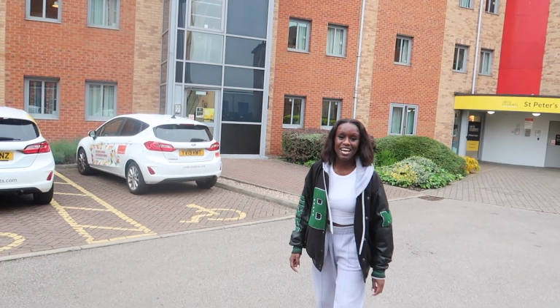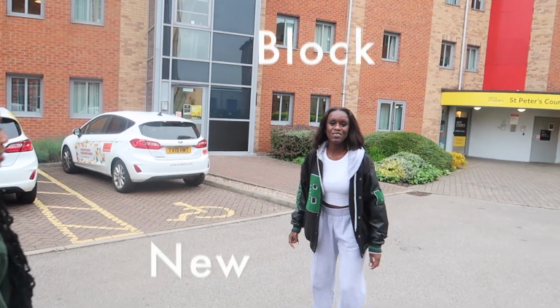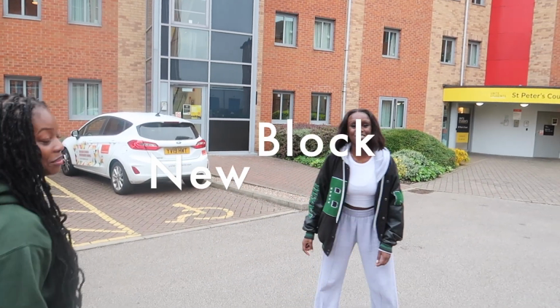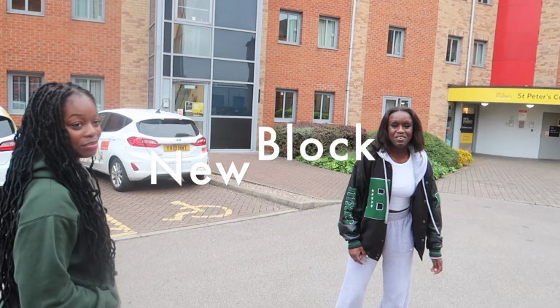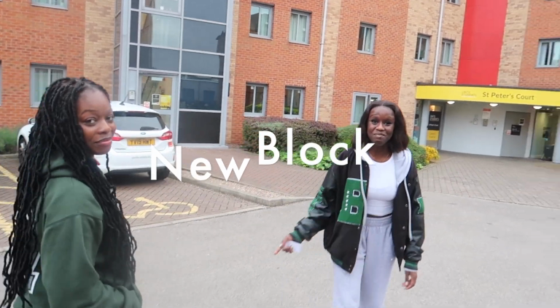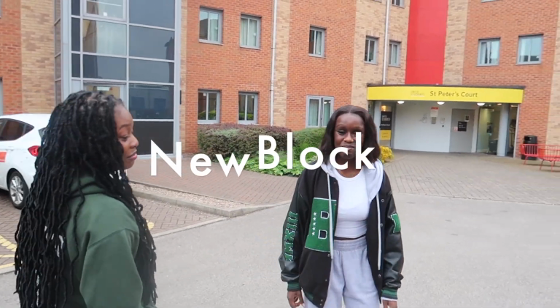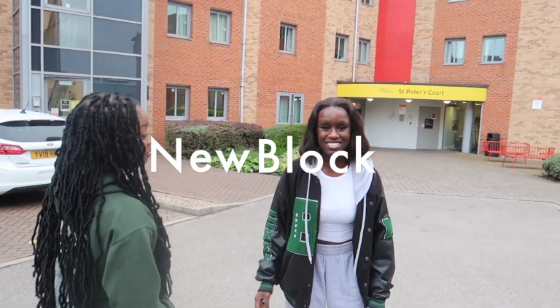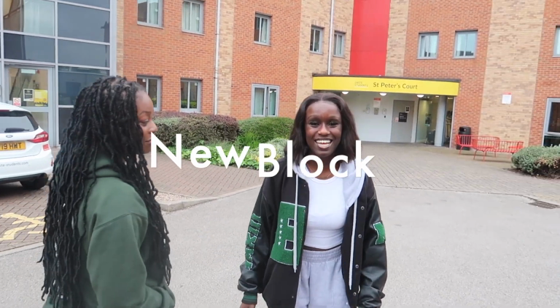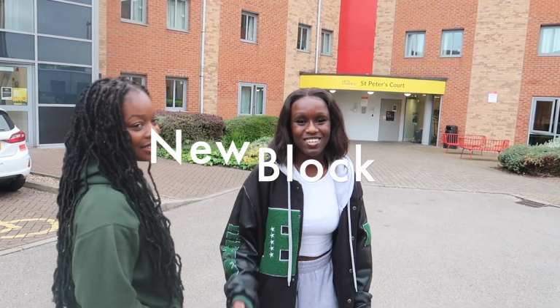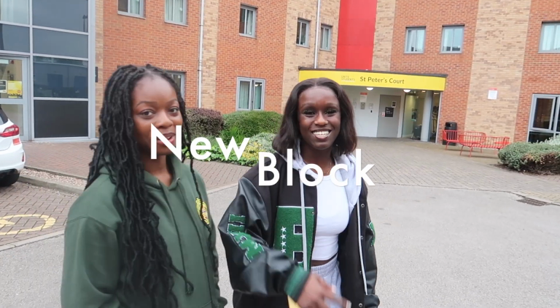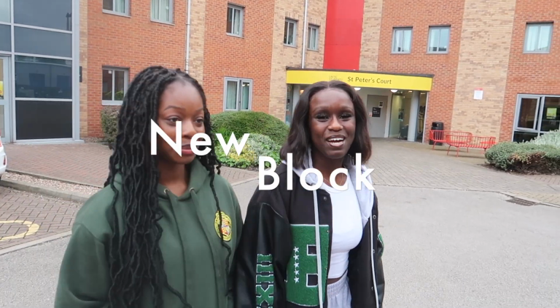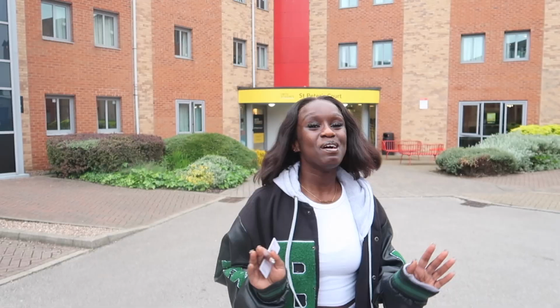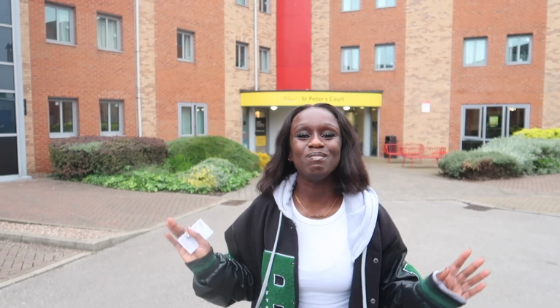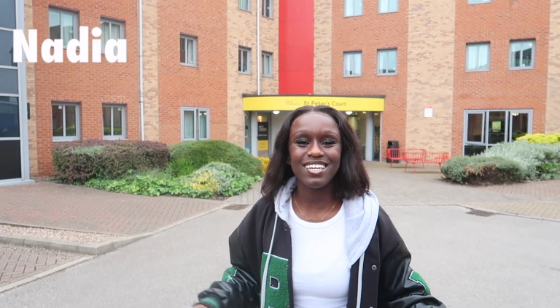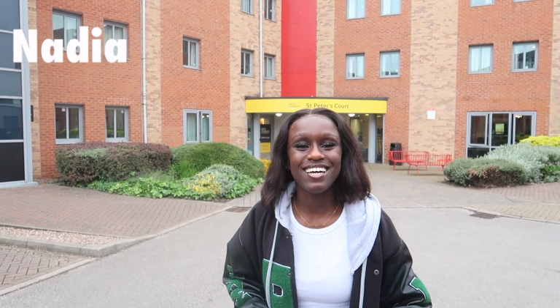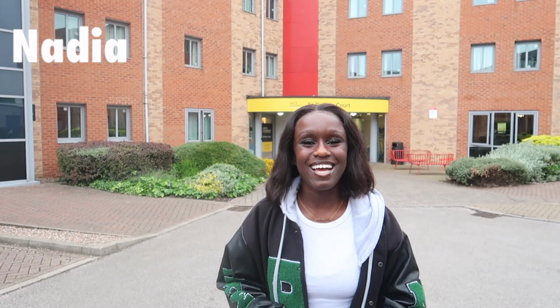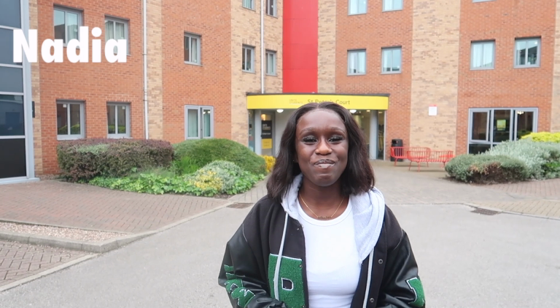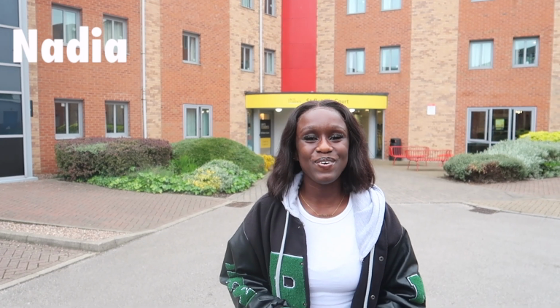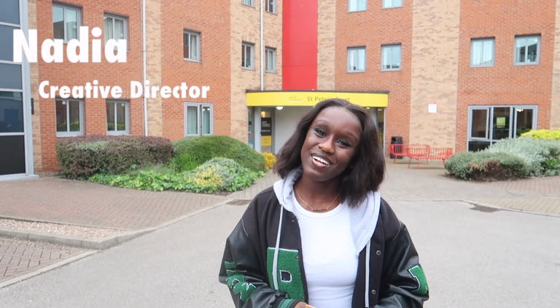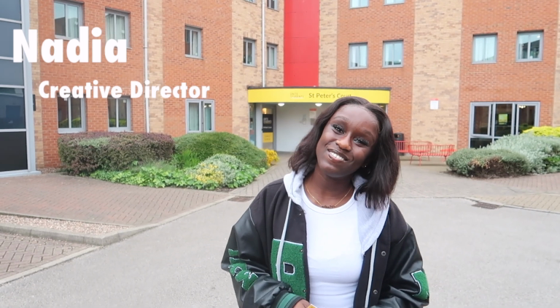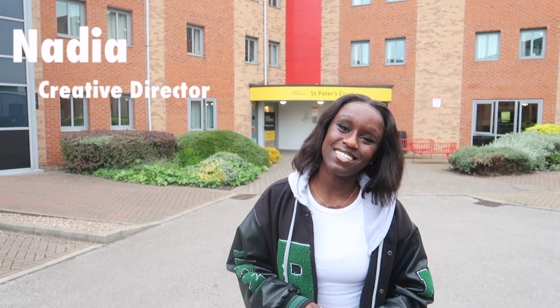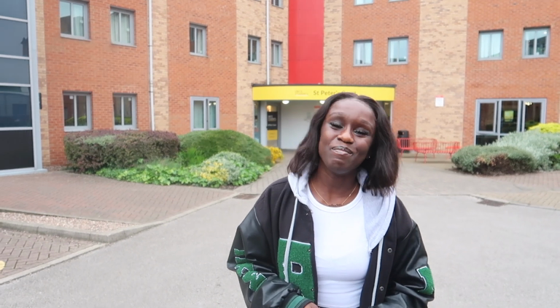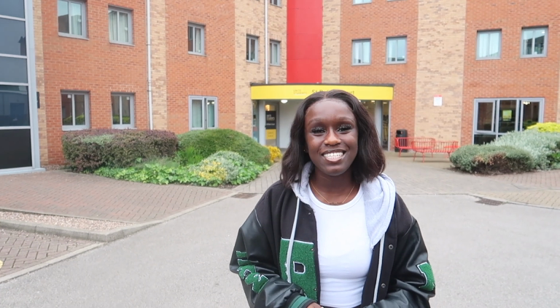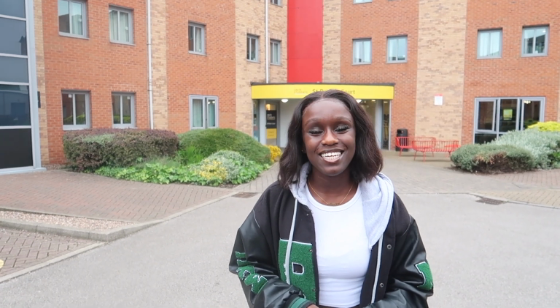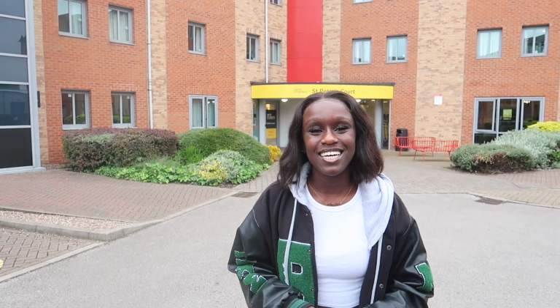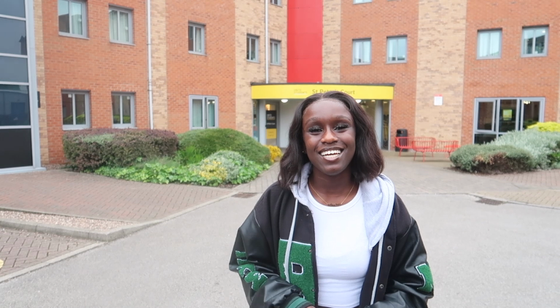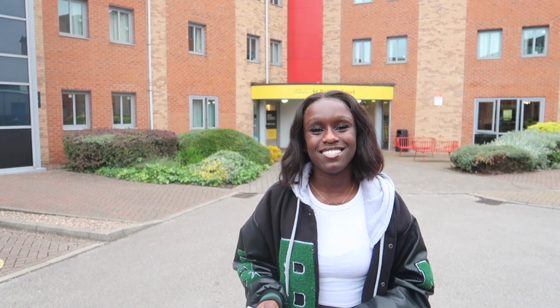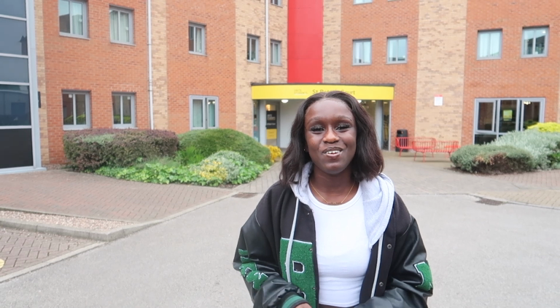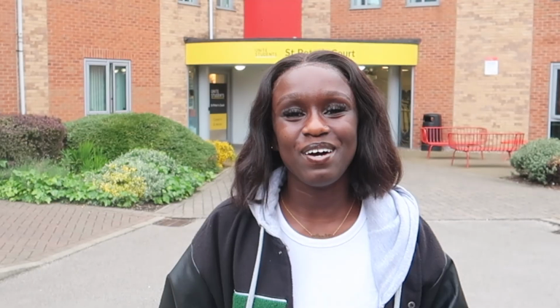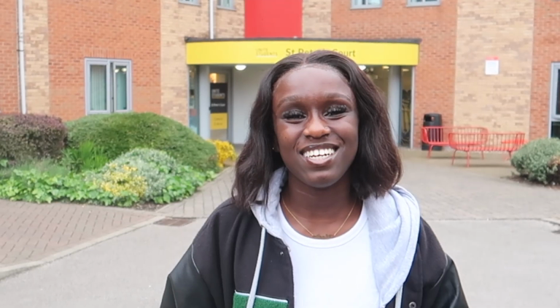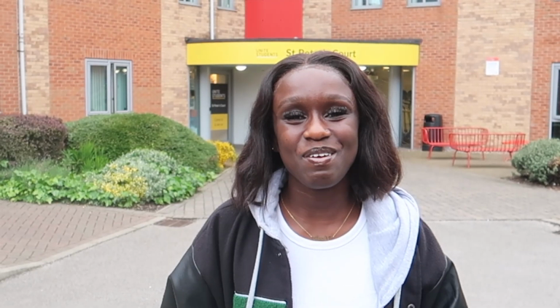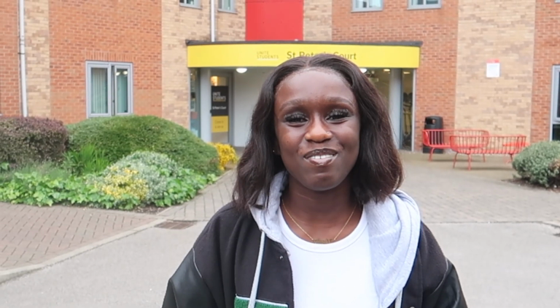We're now going to show you what a new block room looks like. I'm going to take you to my room. My name is Nadia. I am your creative director. I'm 19 and I did study law, but I changed career paths.